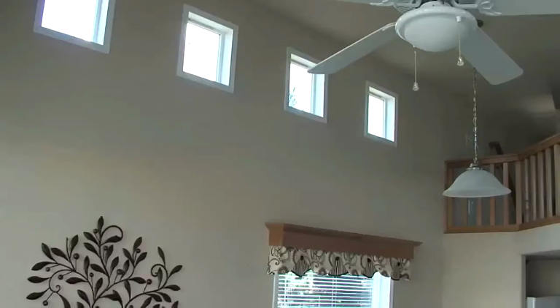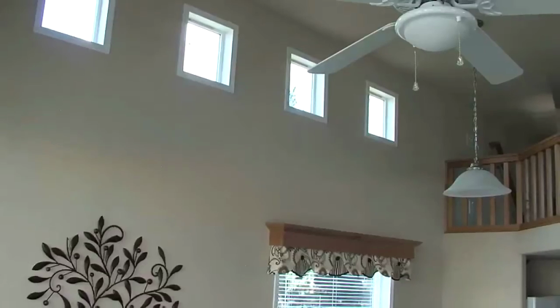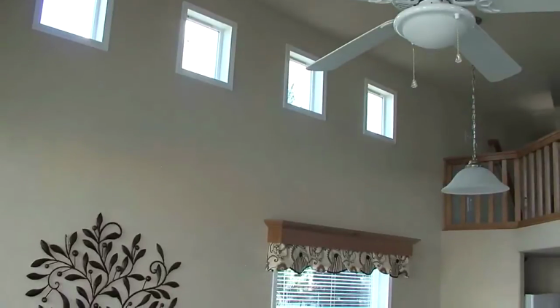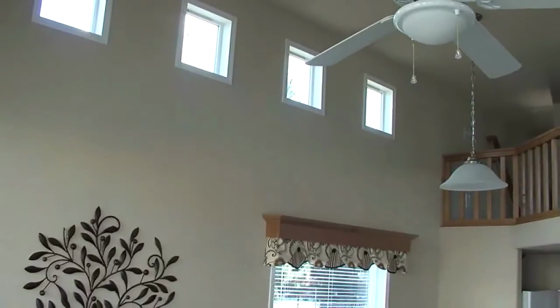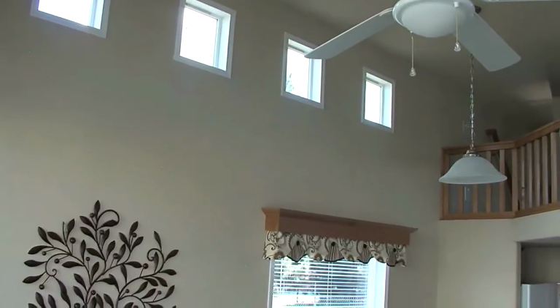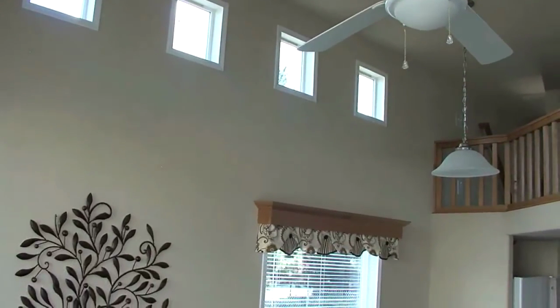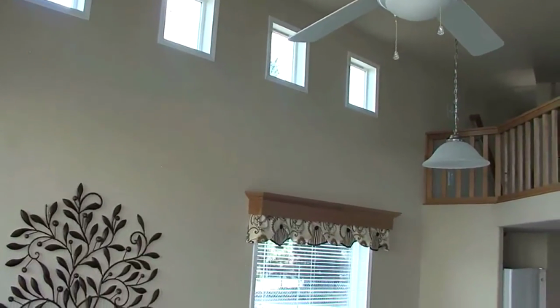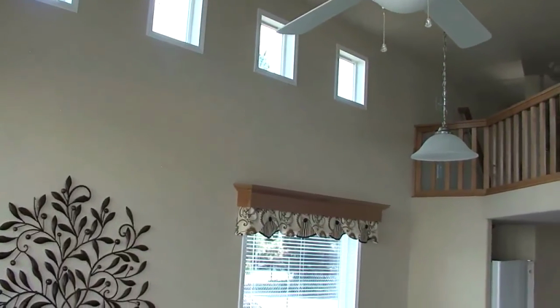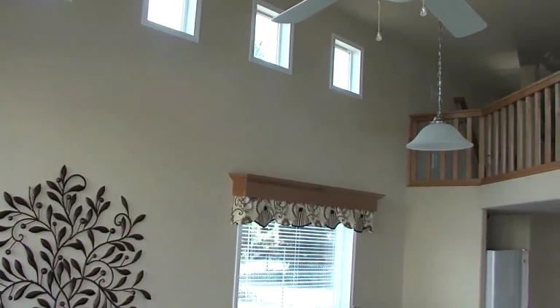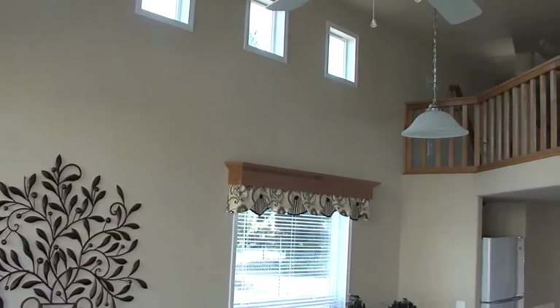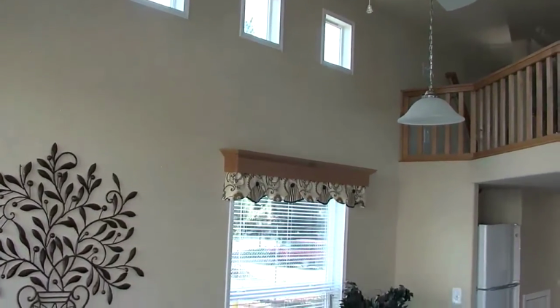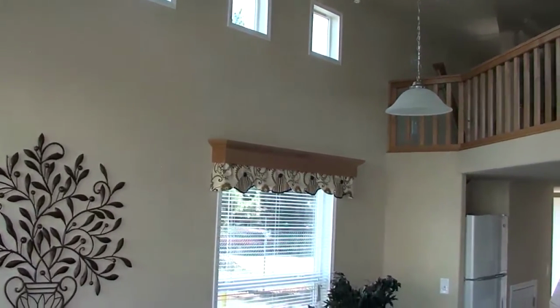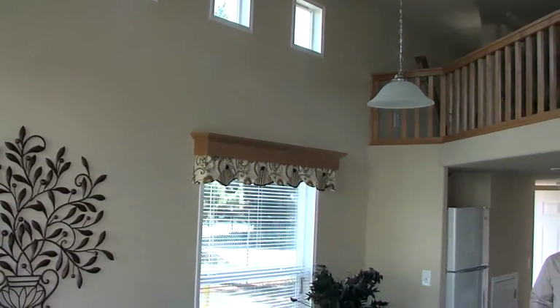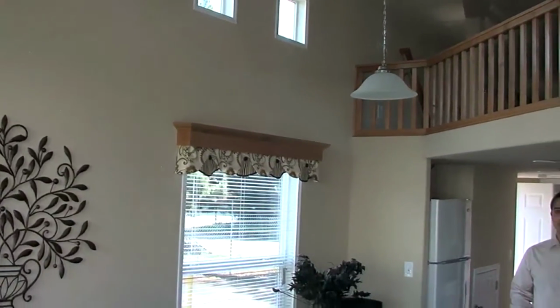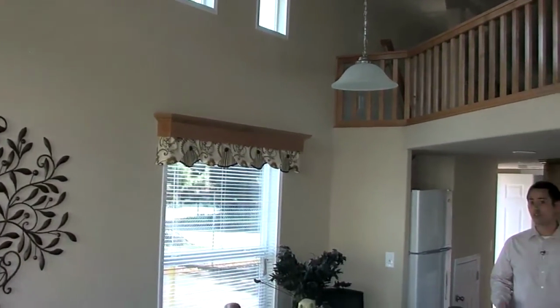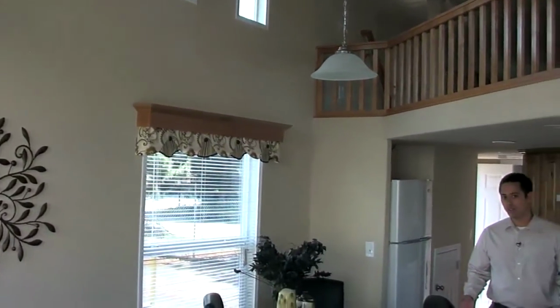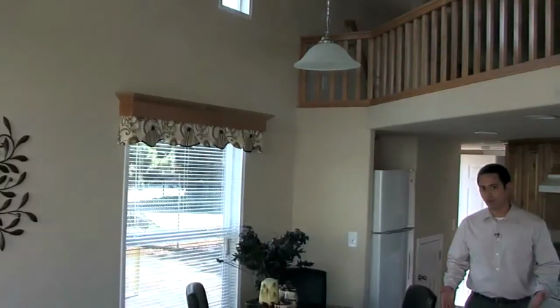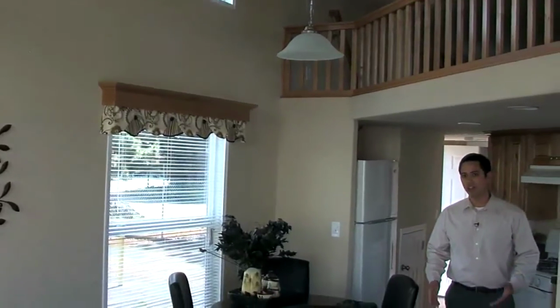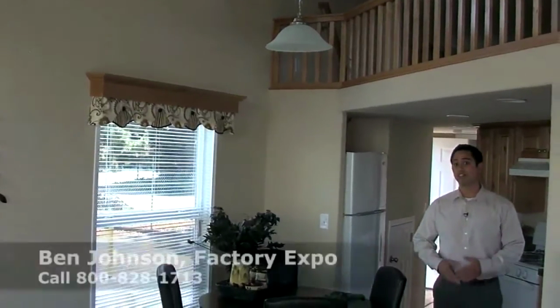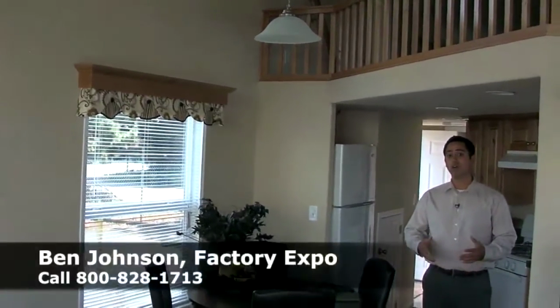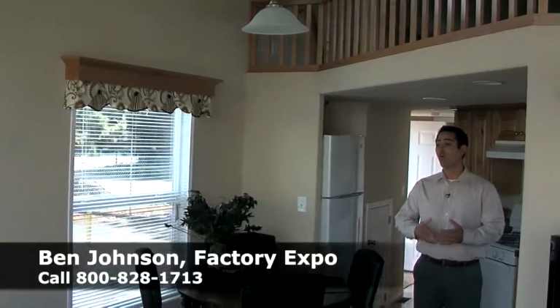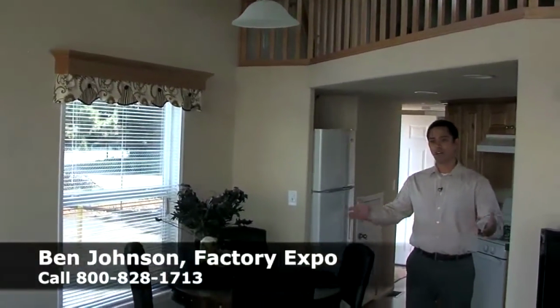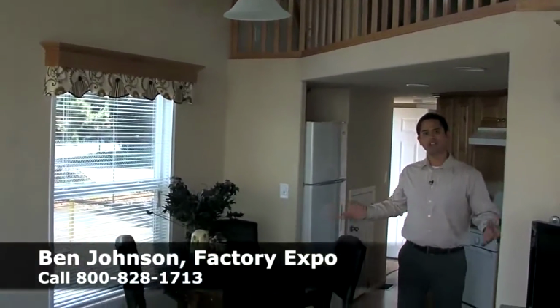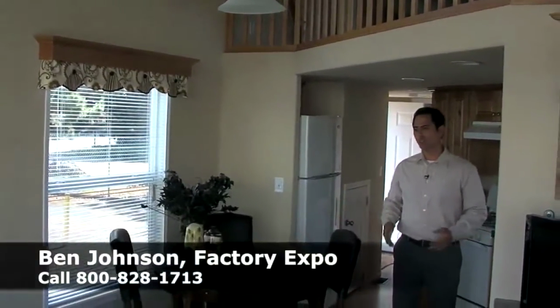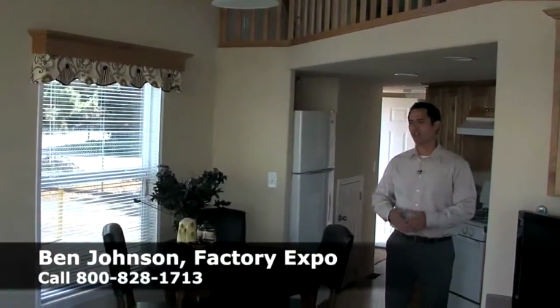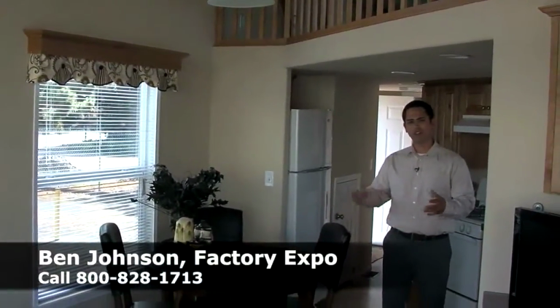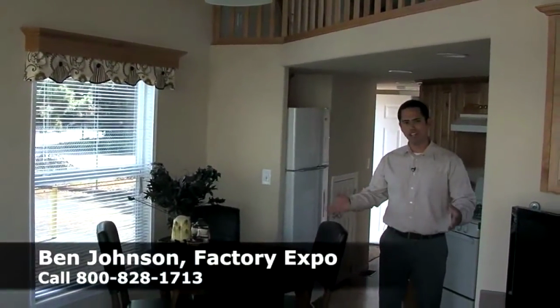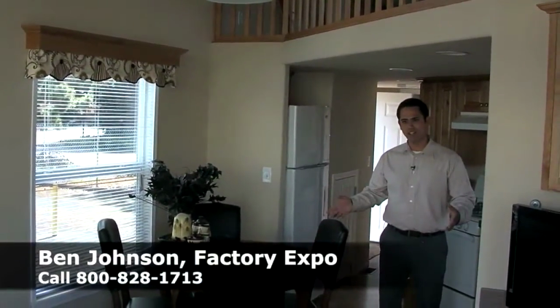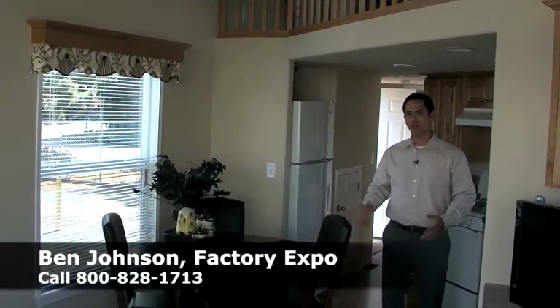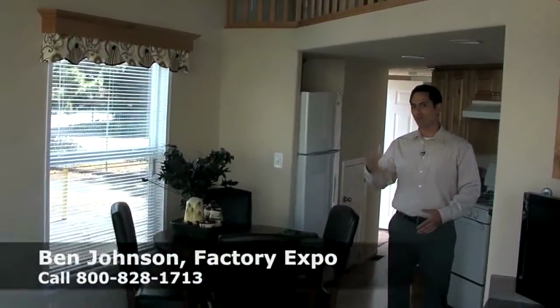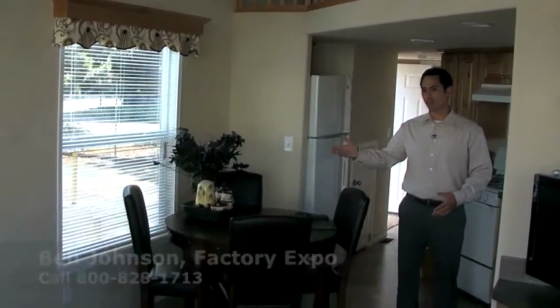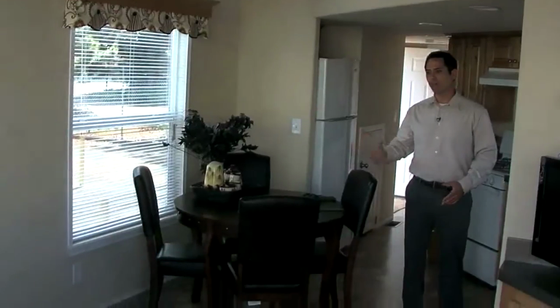What we're in right now is a park model home called the Skykomish. What's great about this model is it's all open out front. This is where you're going to be having all your entertaining when you're out in your recreational property.